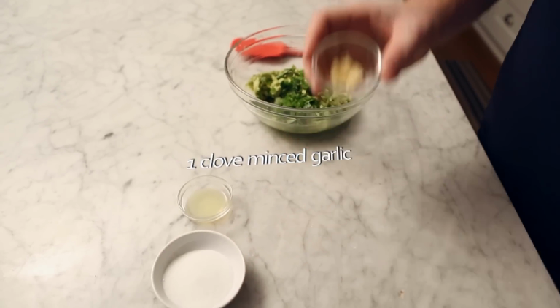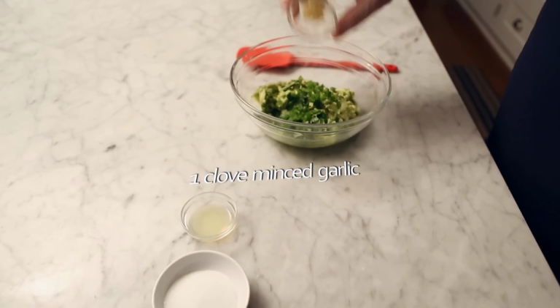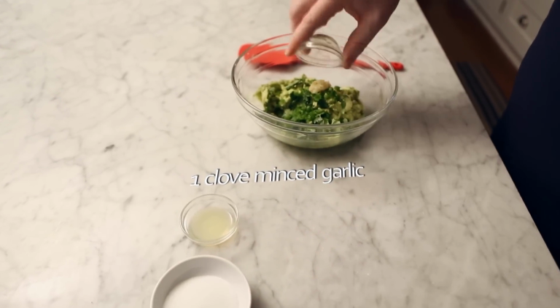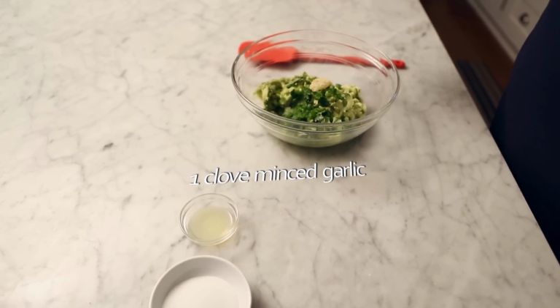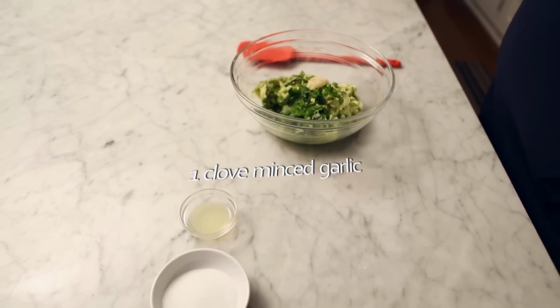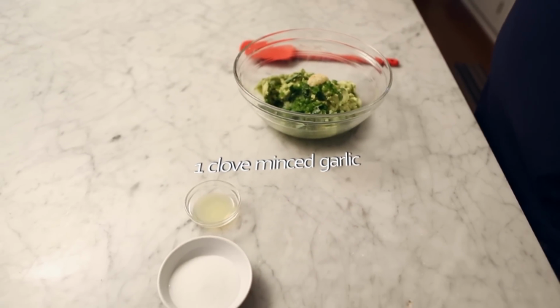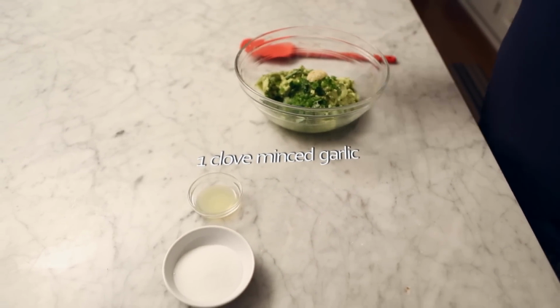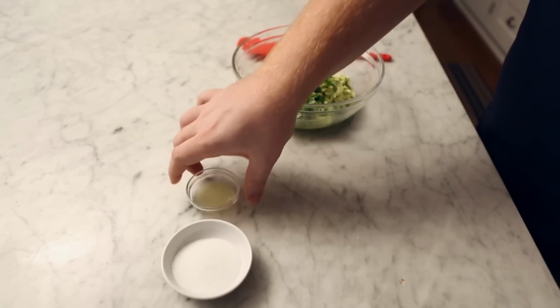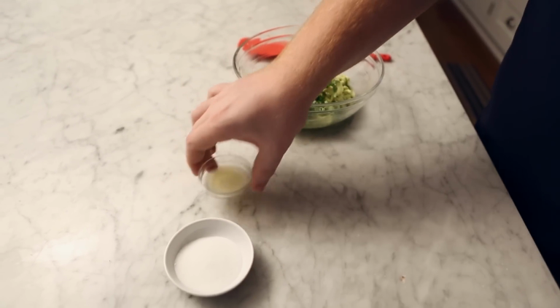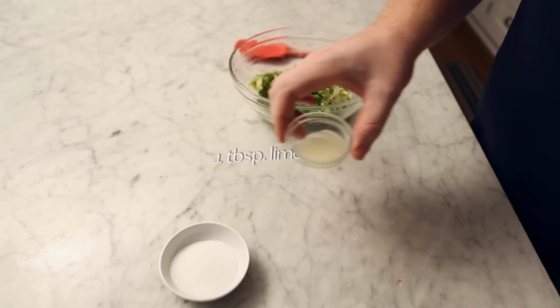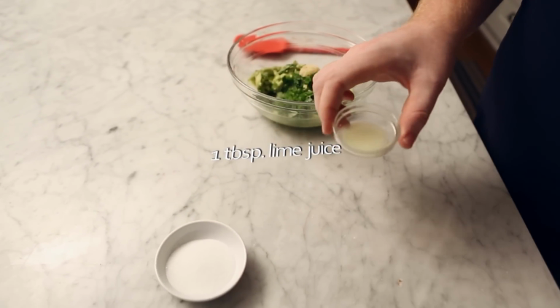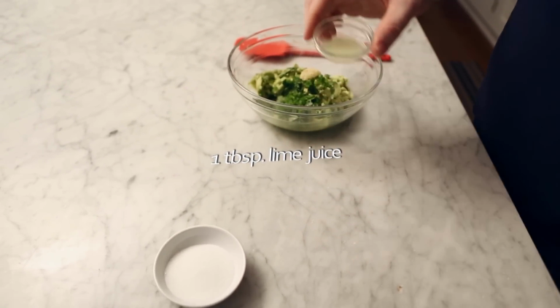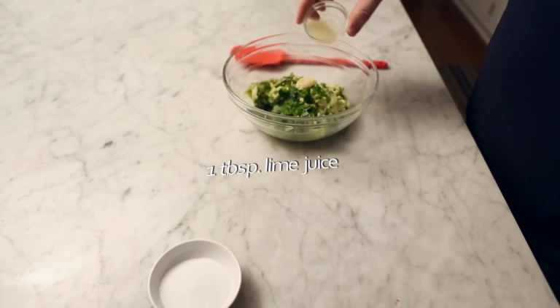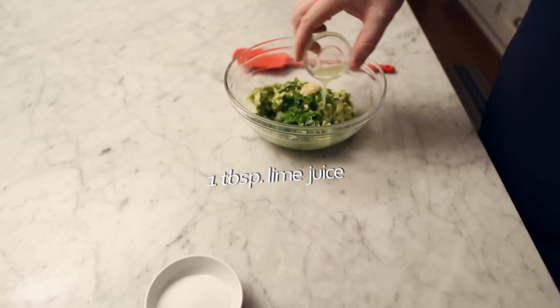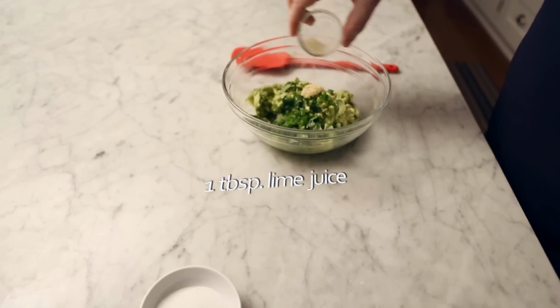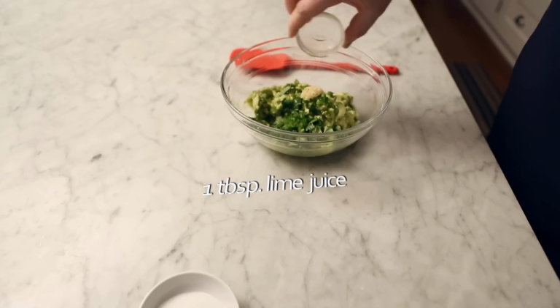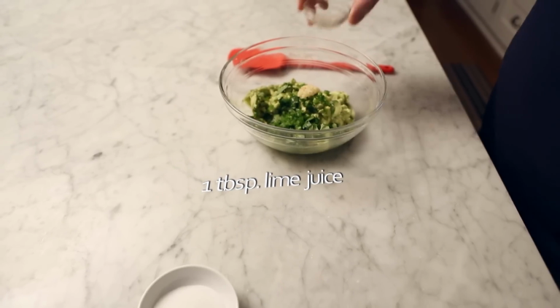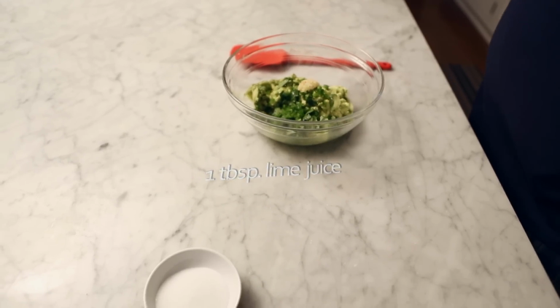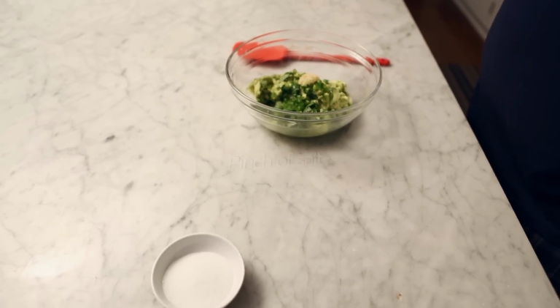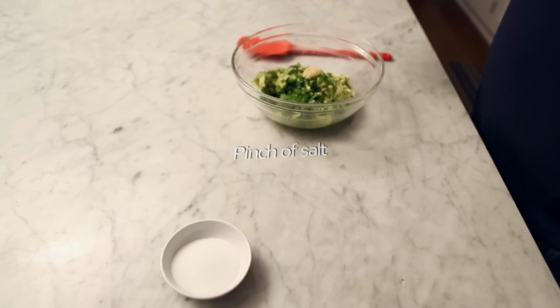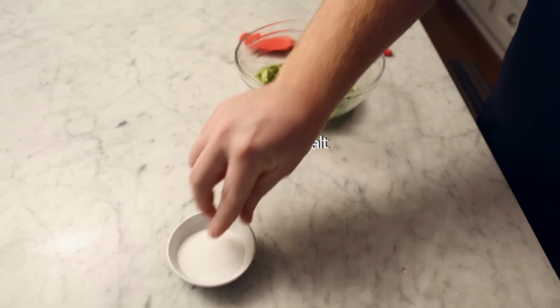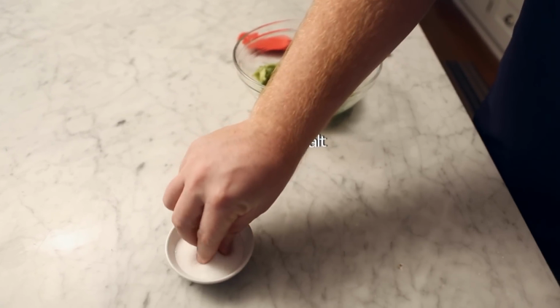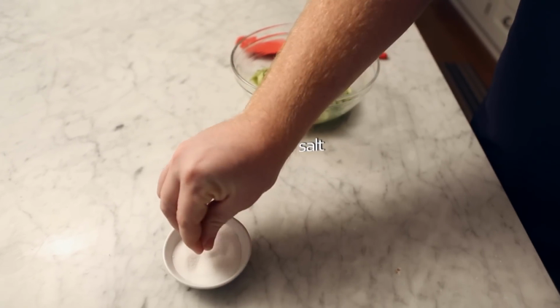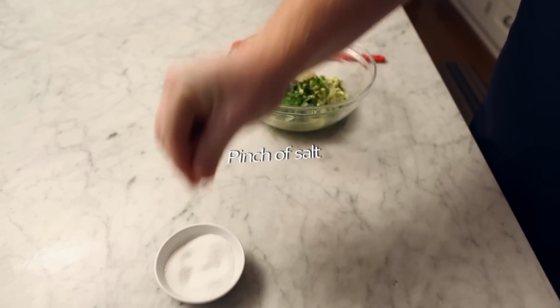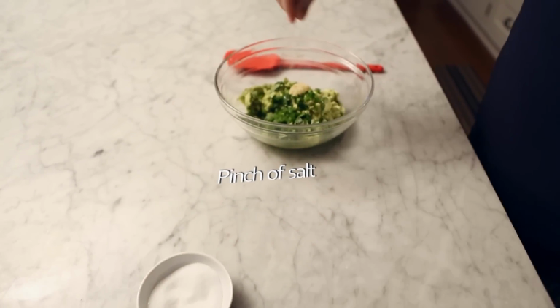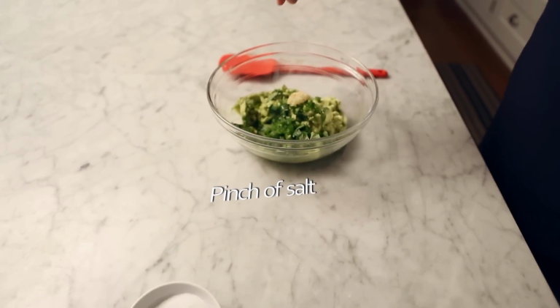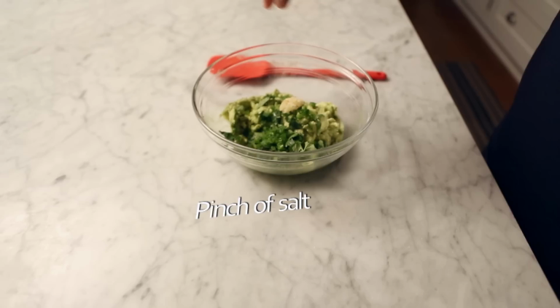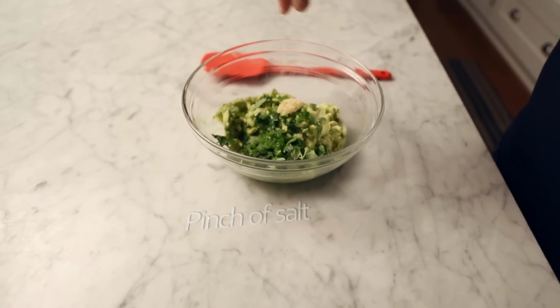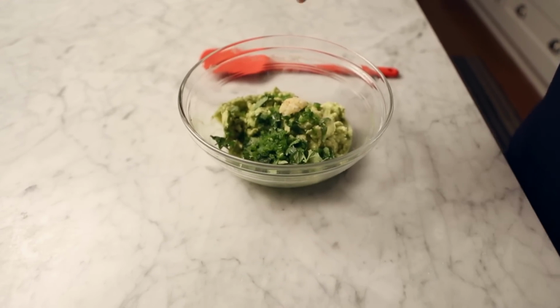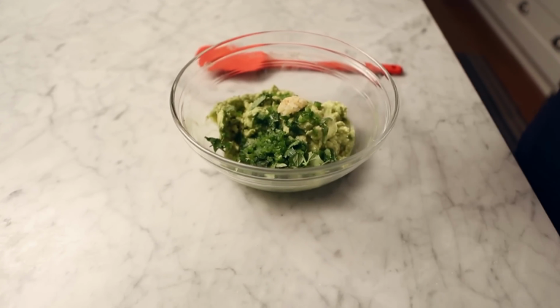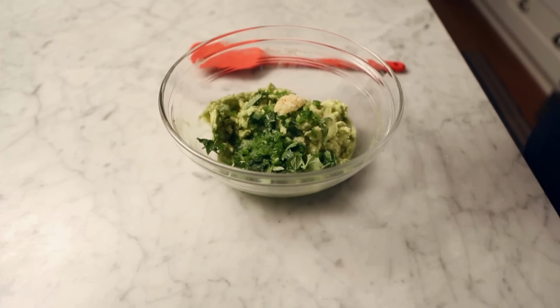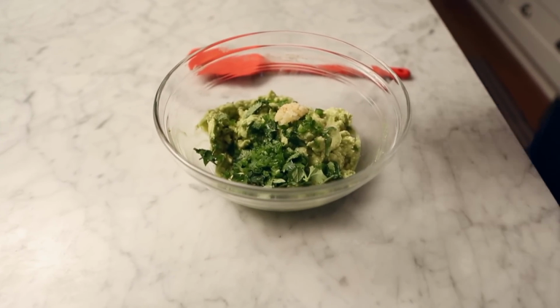One tablespoon of lime juice and a good pinch of salt. Stir it together and set aside.